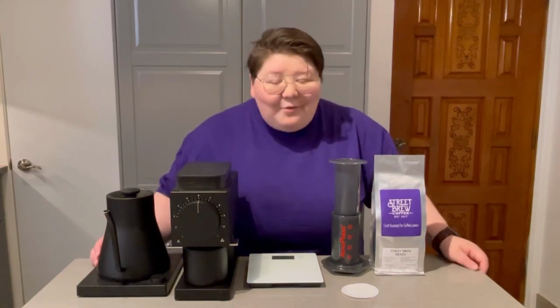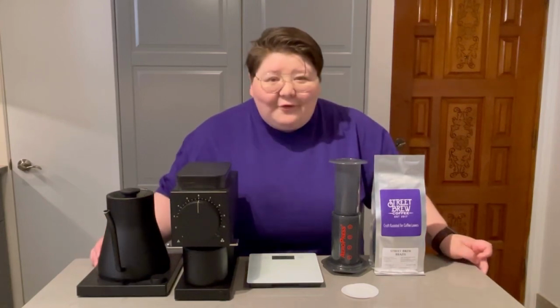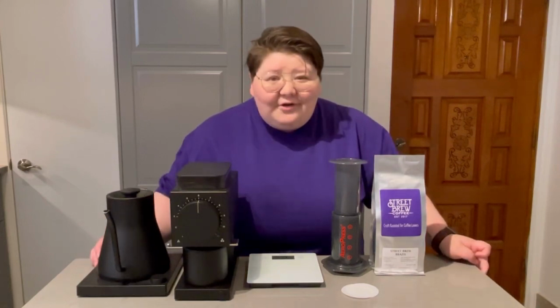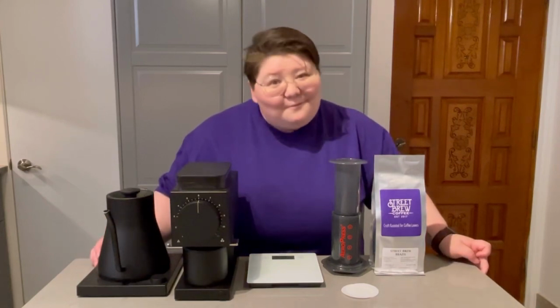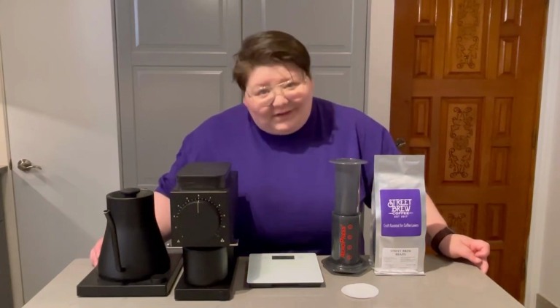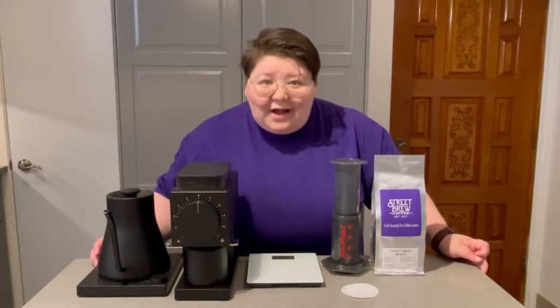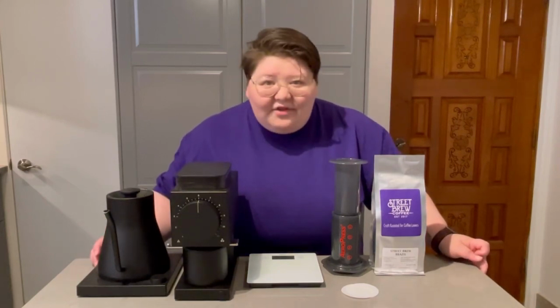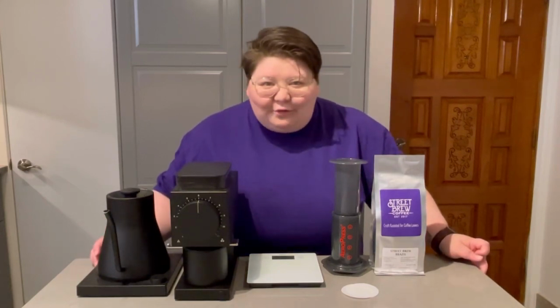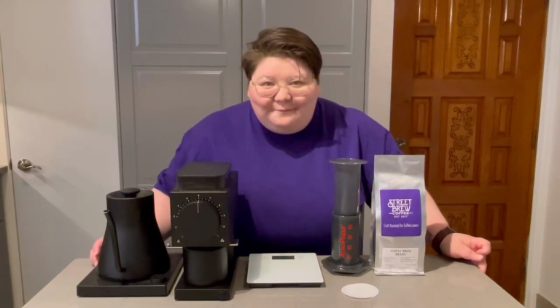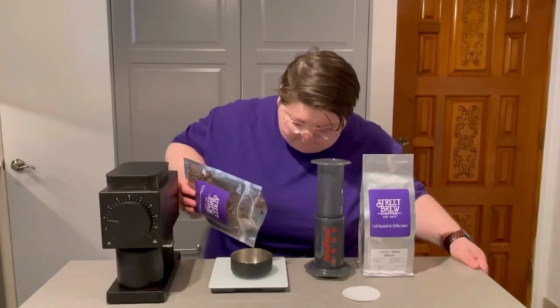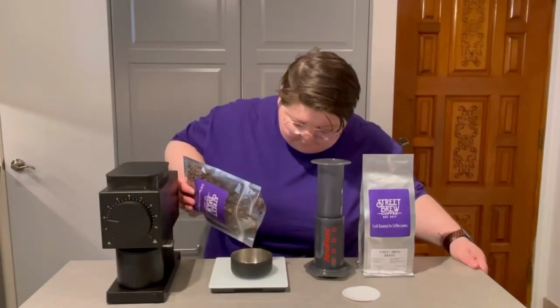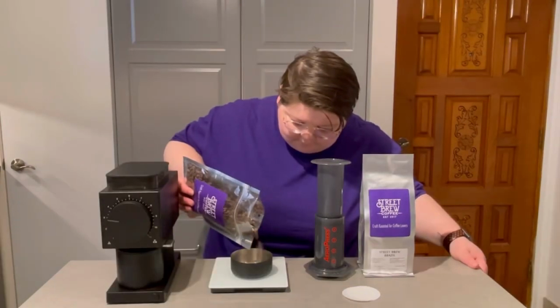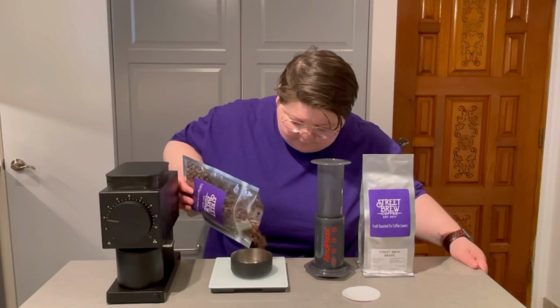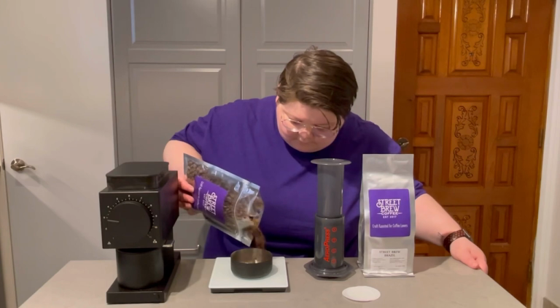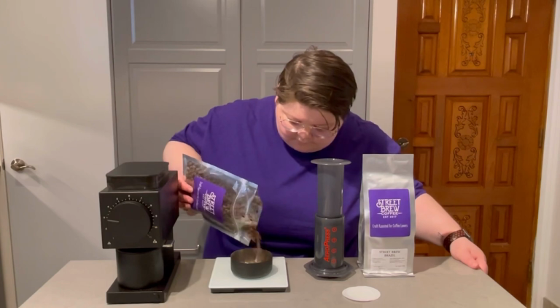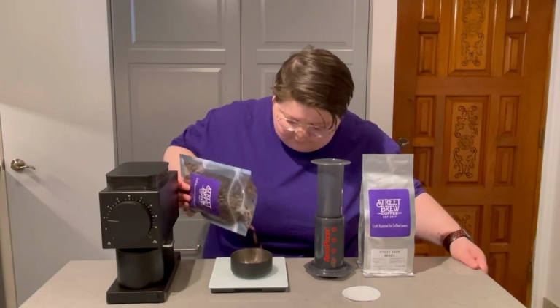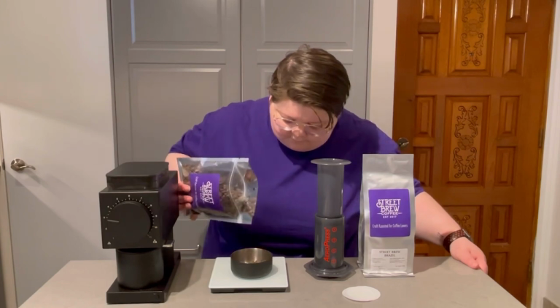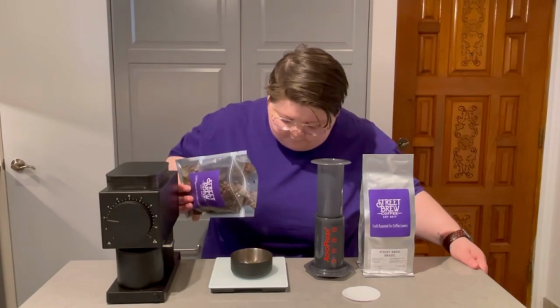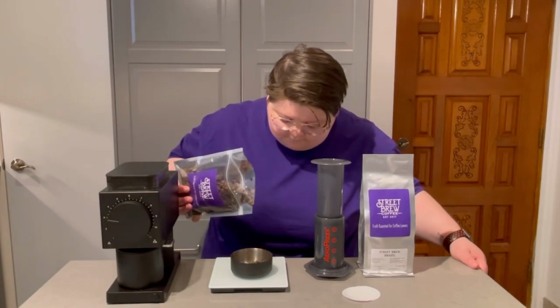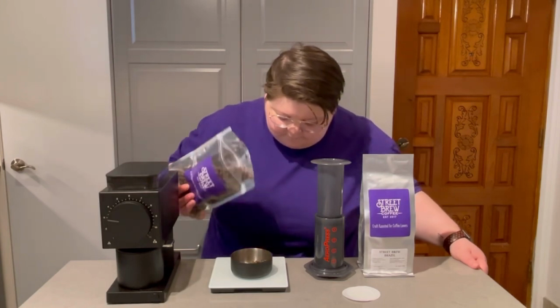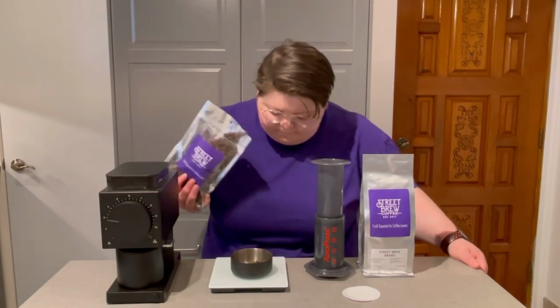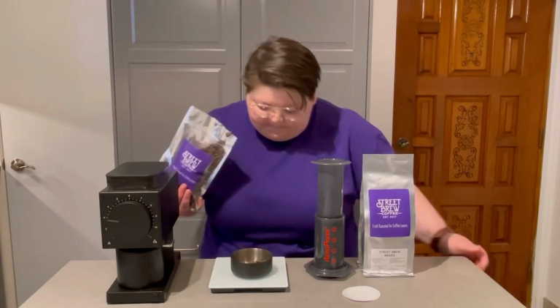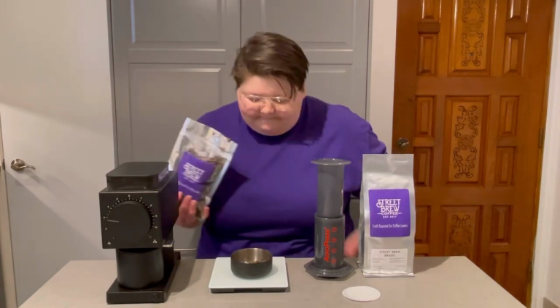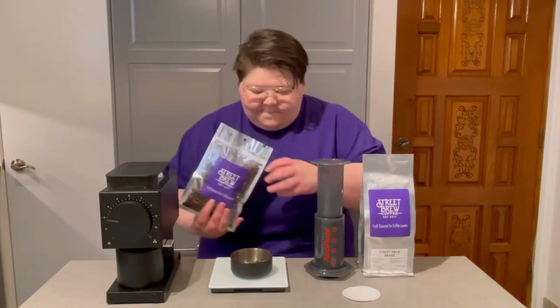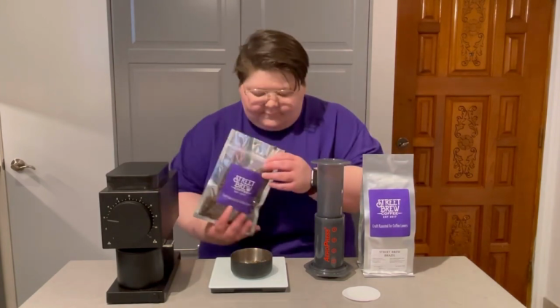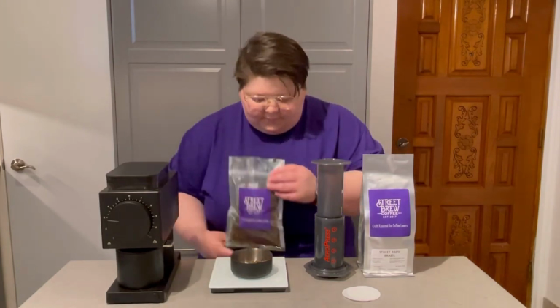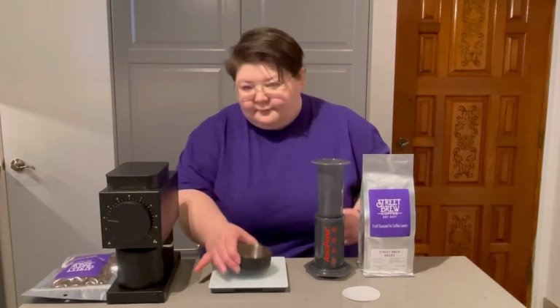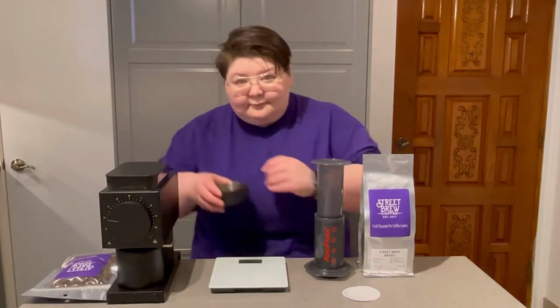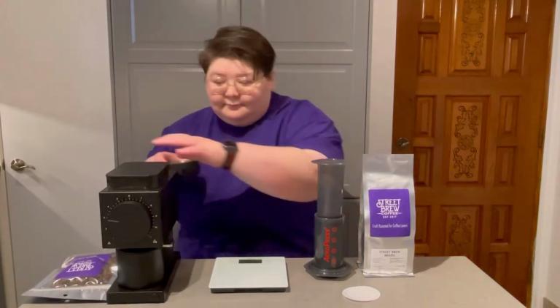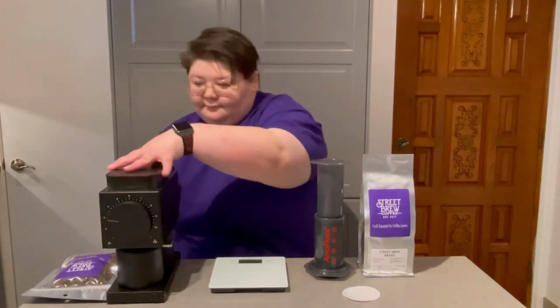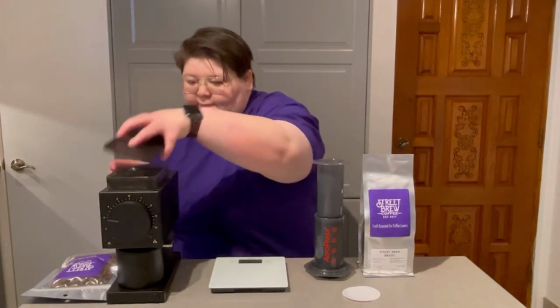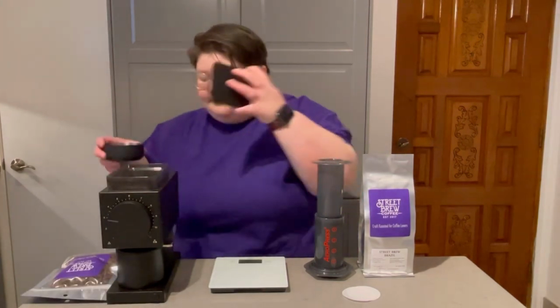Without further ado, let's dive into the brew. First thing you'll want to do is weigh out 15 grams of beans, which doesn't sound like a lot, but the Aeropress makes a killing with smaller portions.